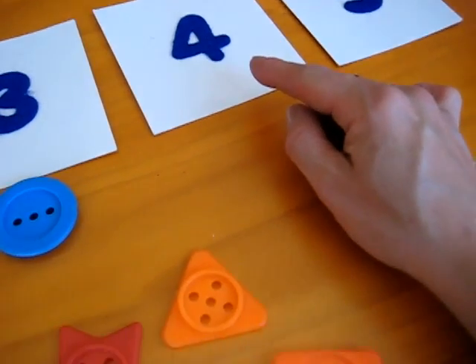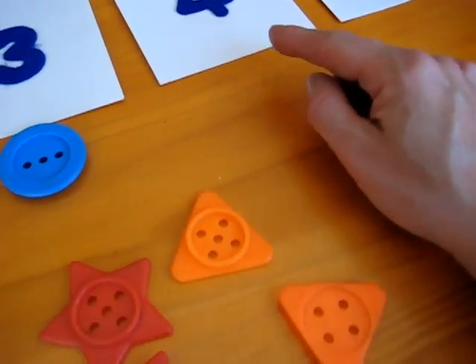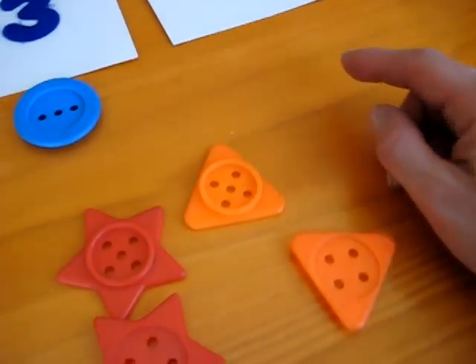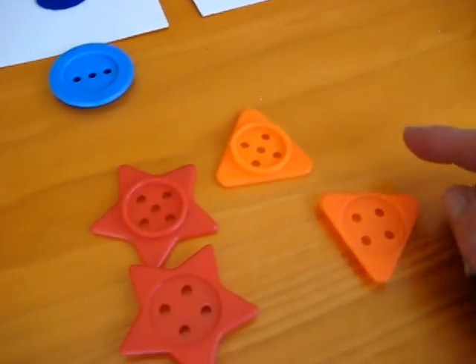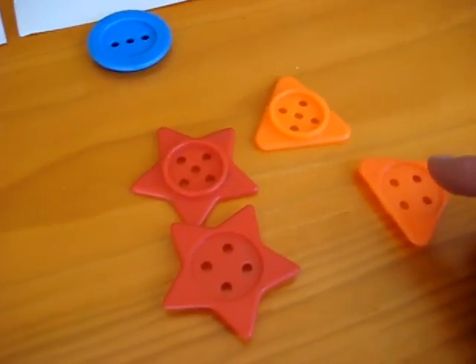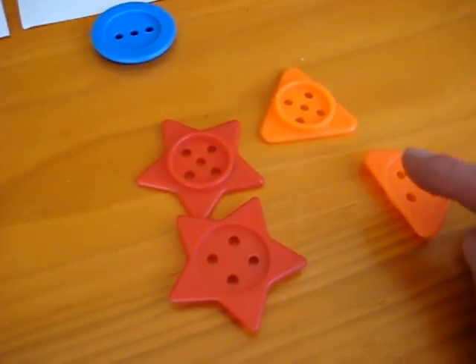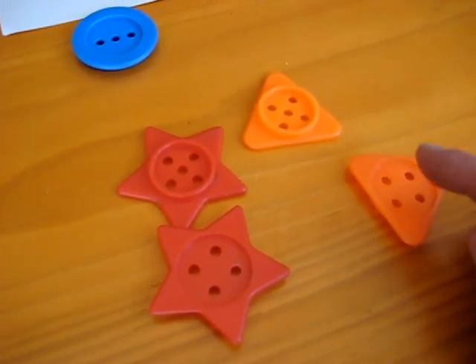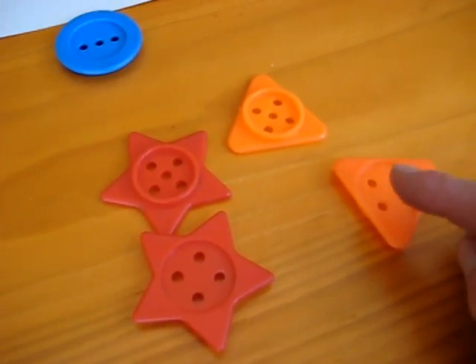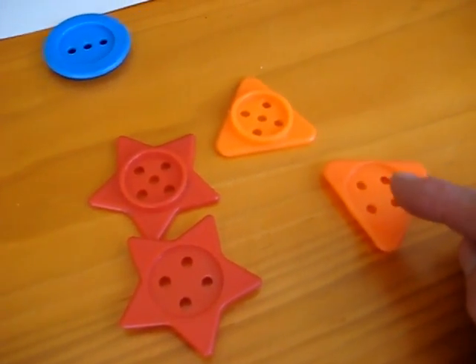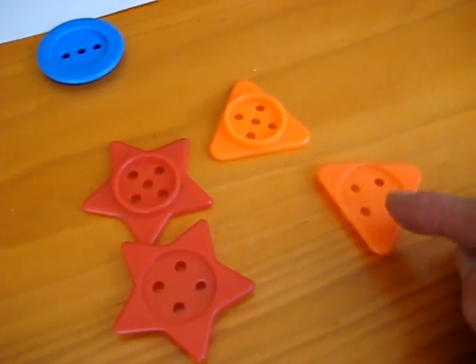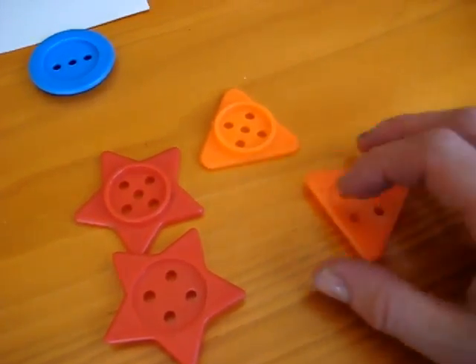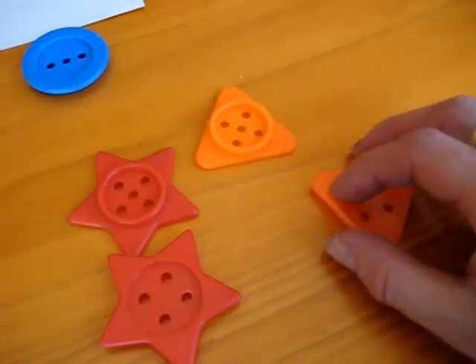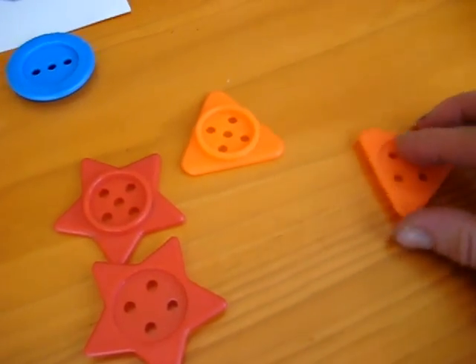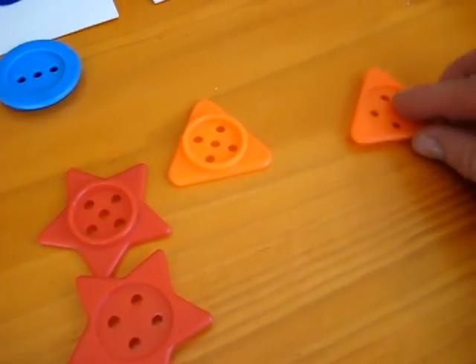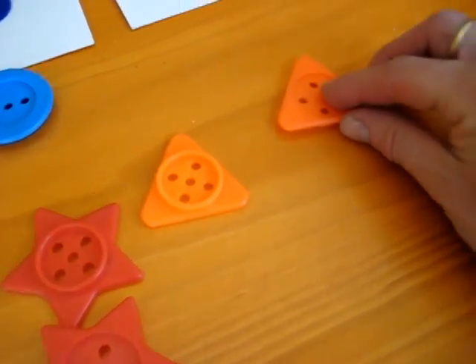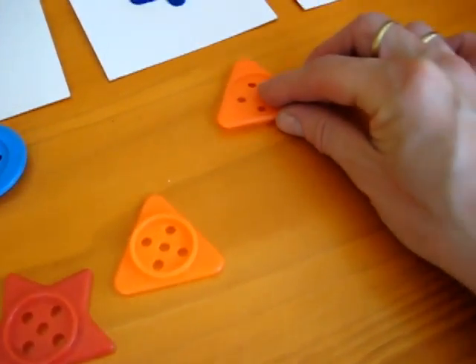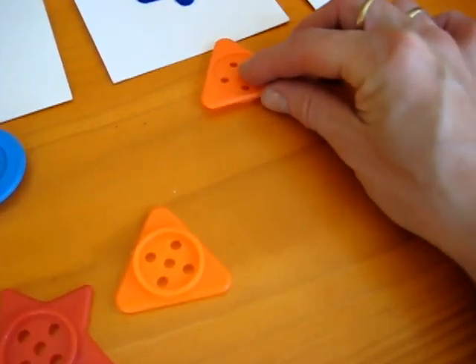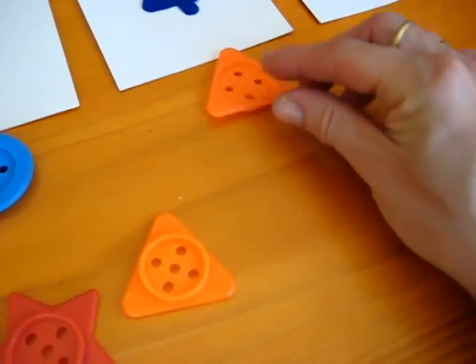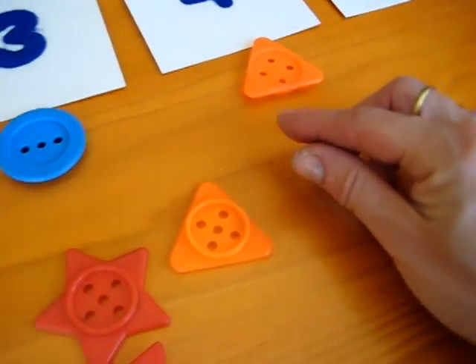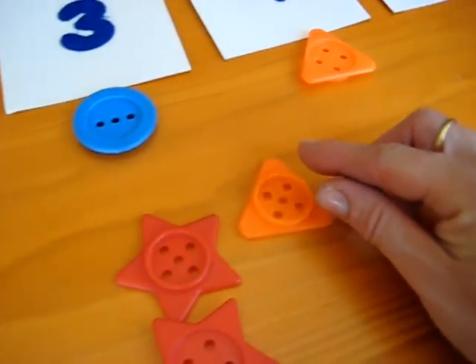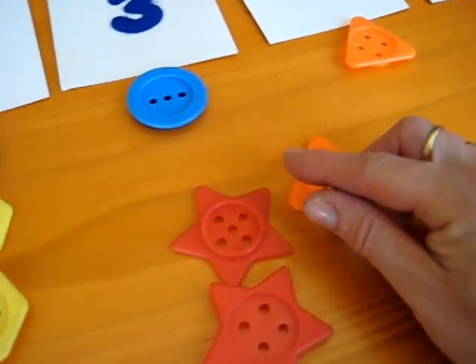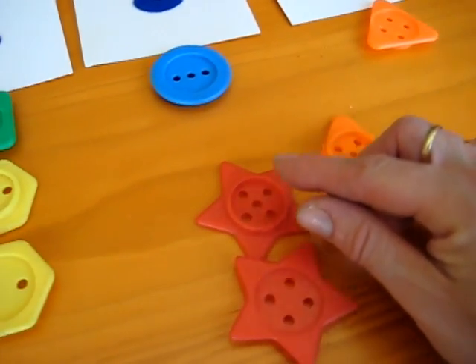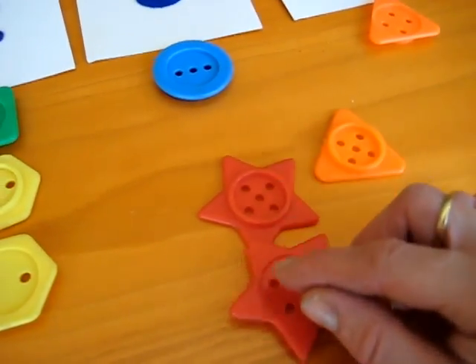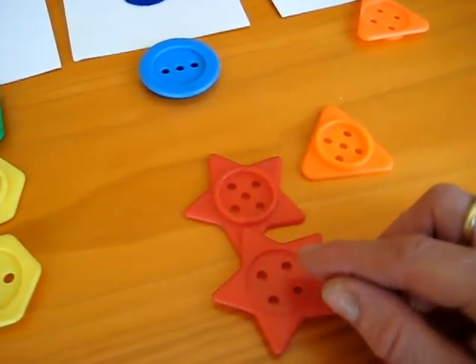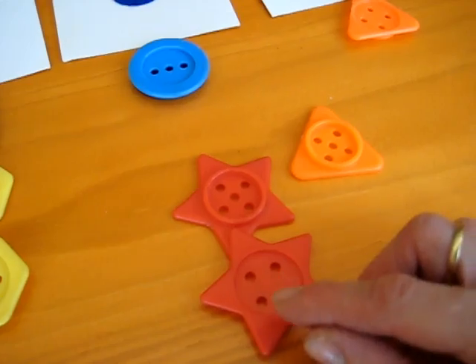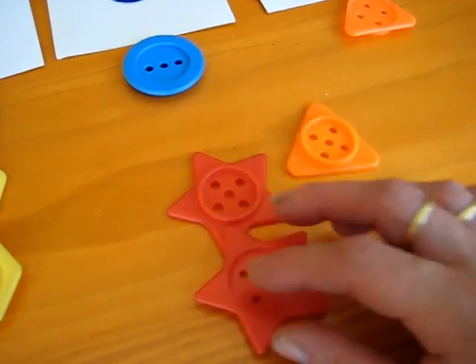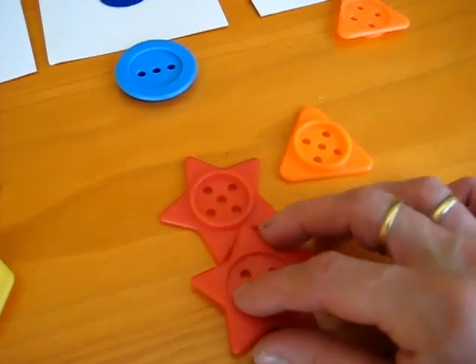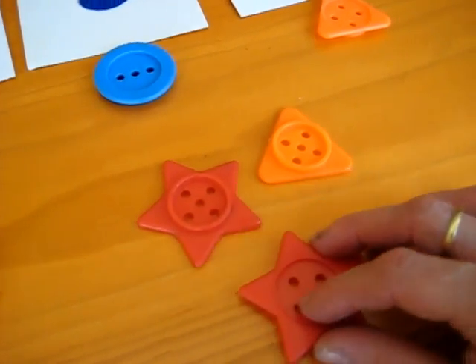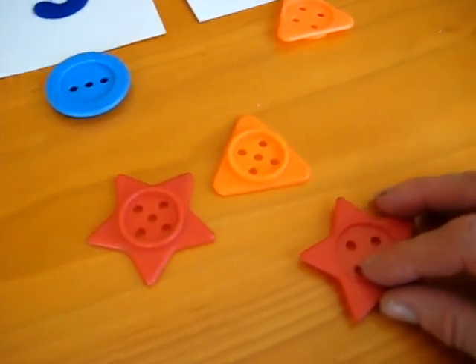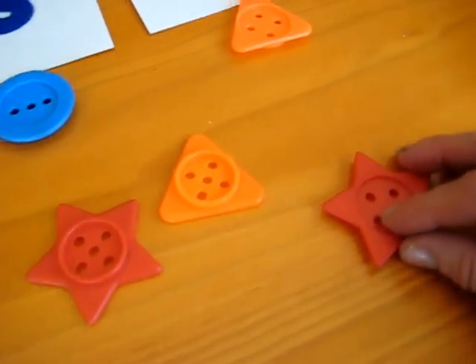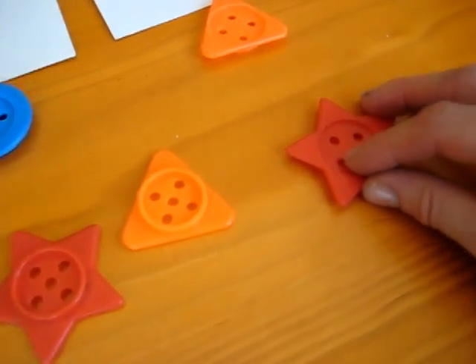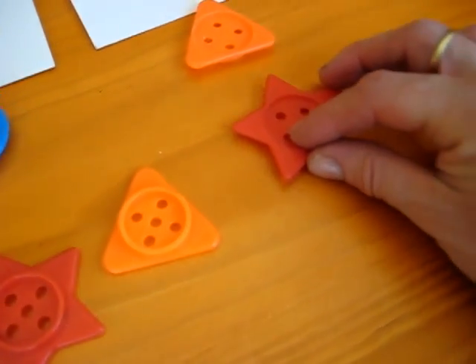Can you find four holes? One, two, three, four. We have an orange triangle. One, two, three, four. We have a red star.